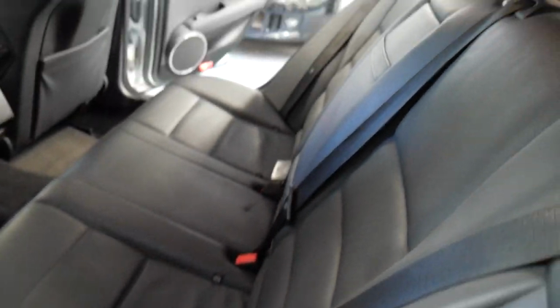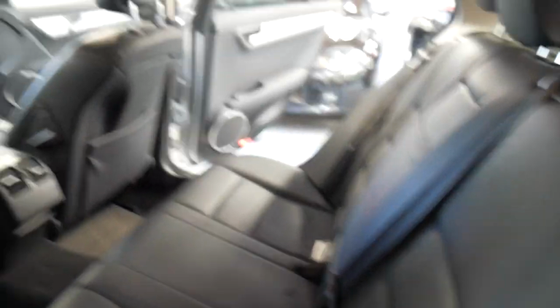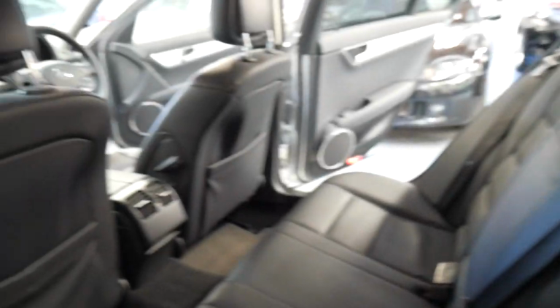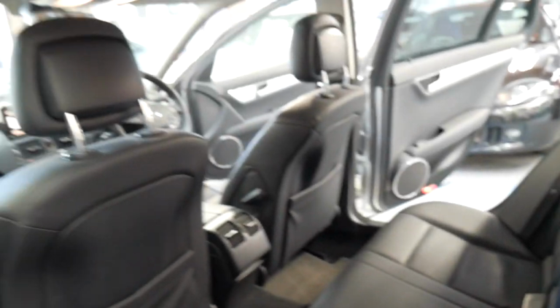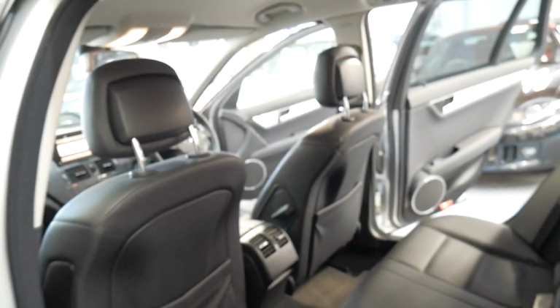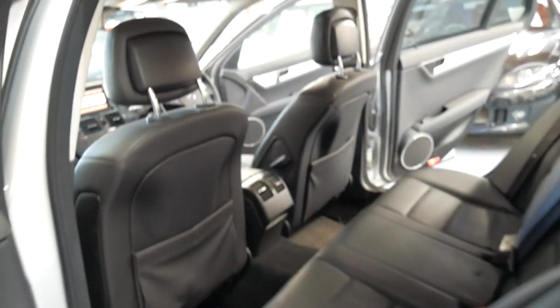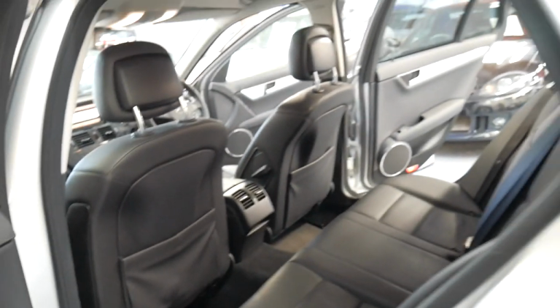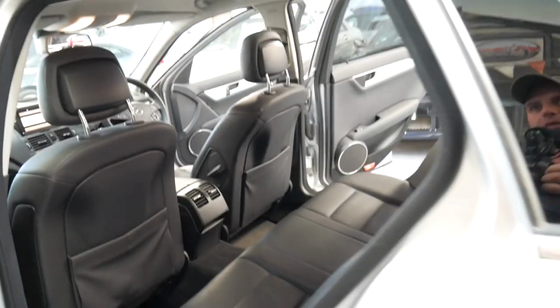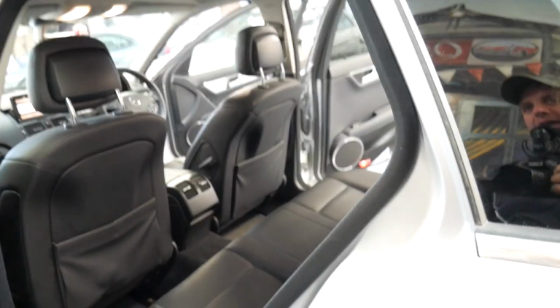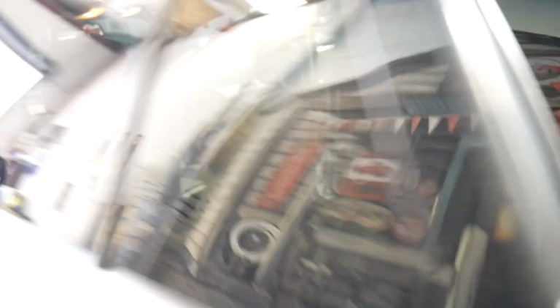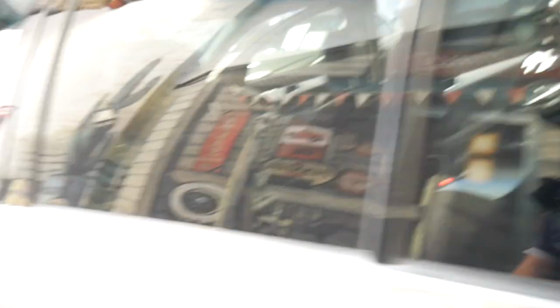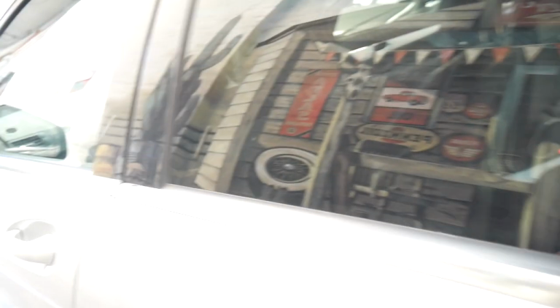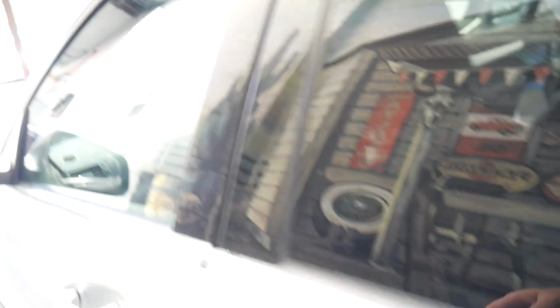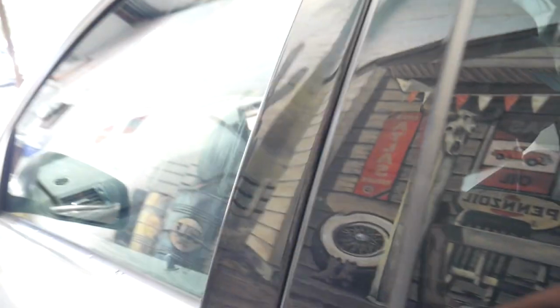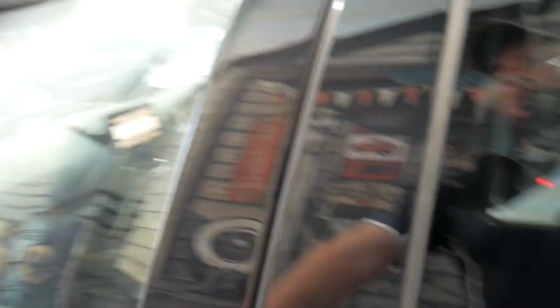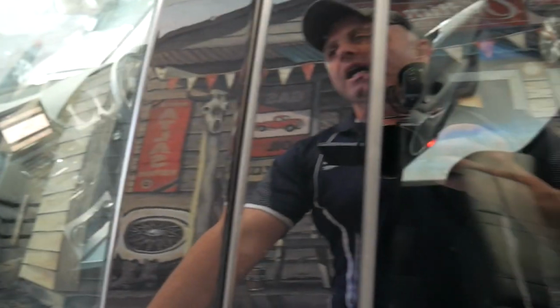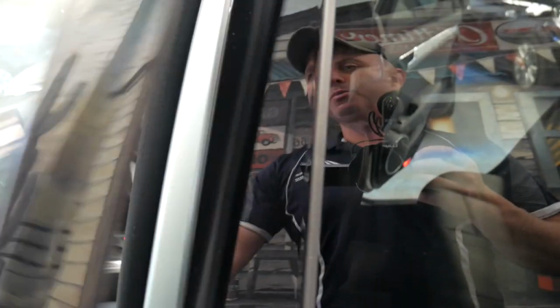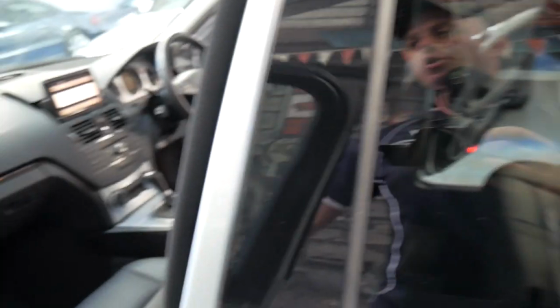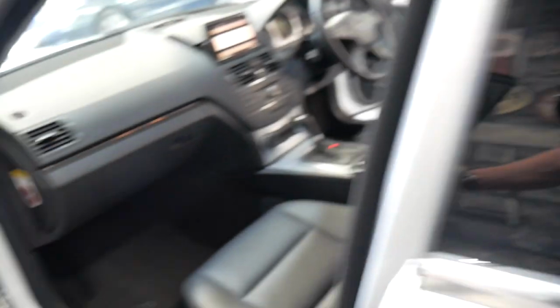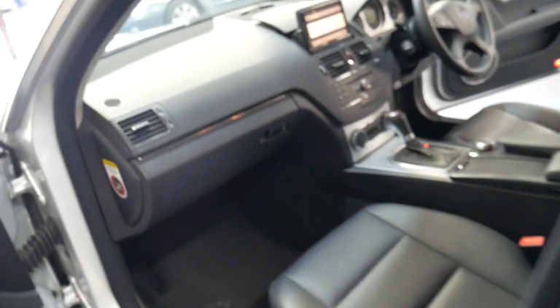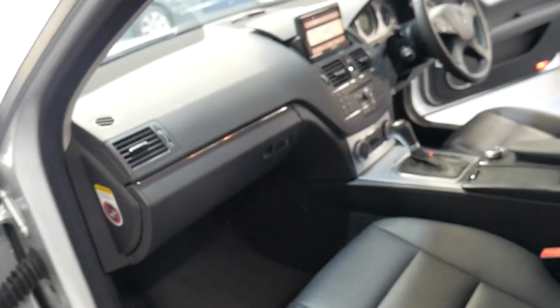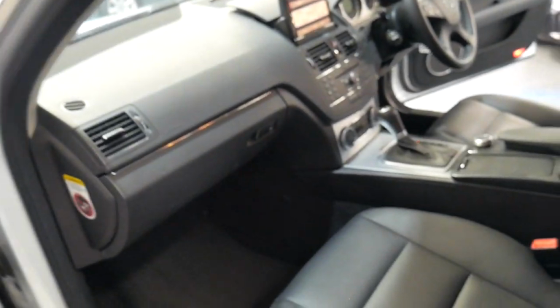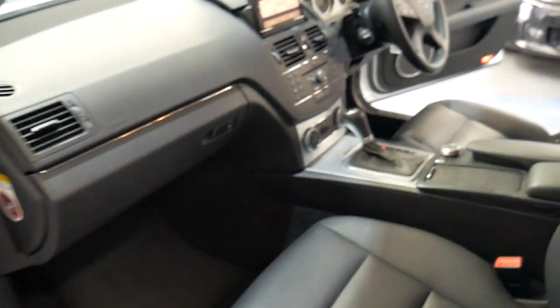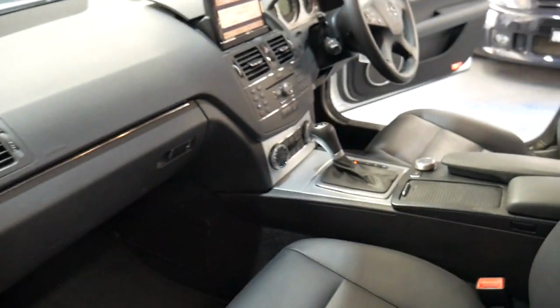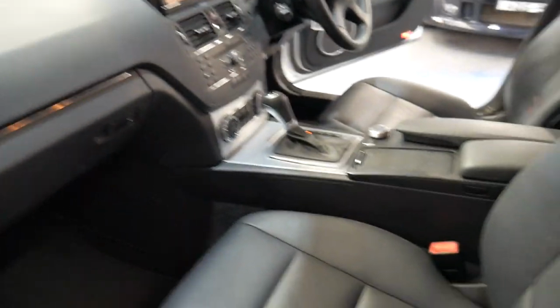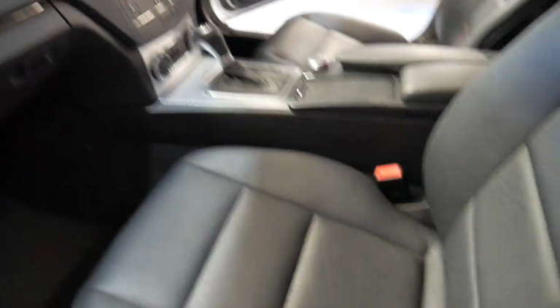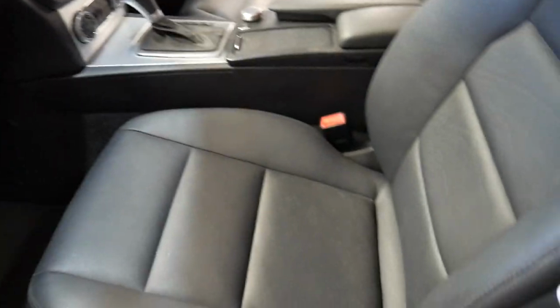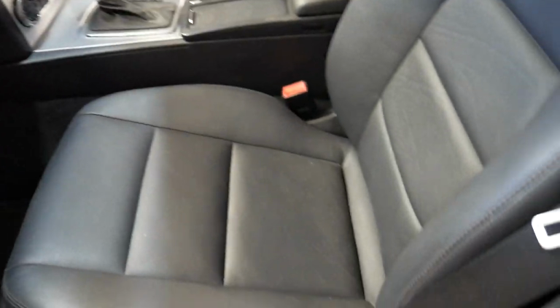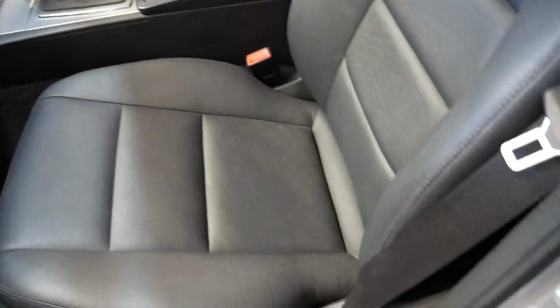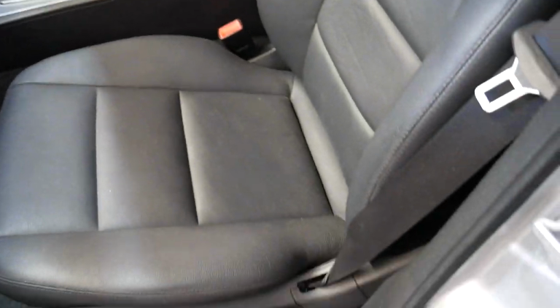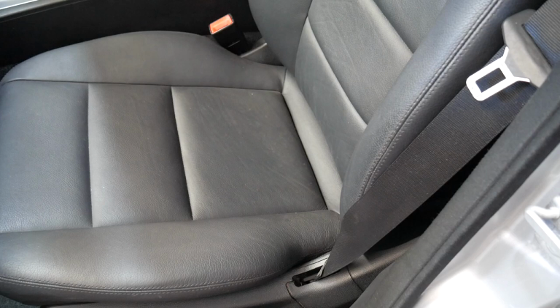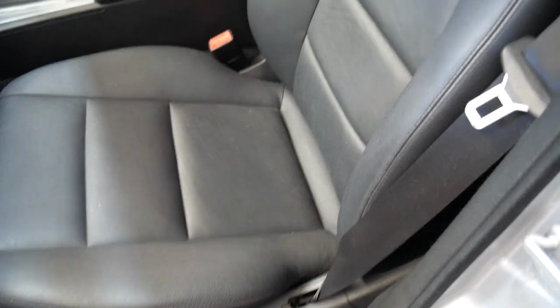Electric windows all round, airbags absolutely everywhere. This car has been checked against the Takata airbag recall and it's been carried out.